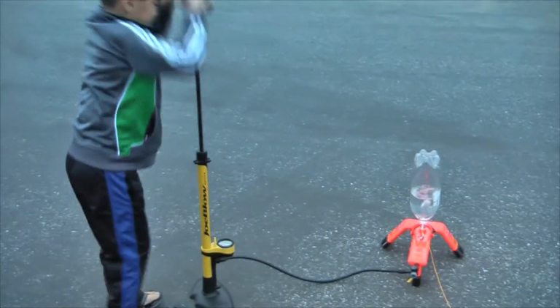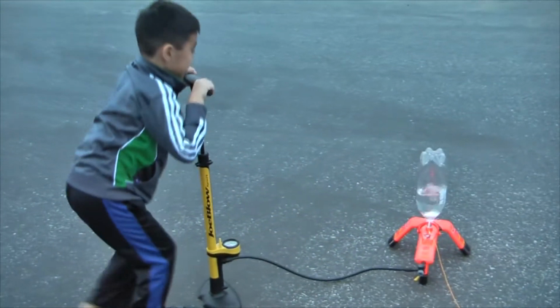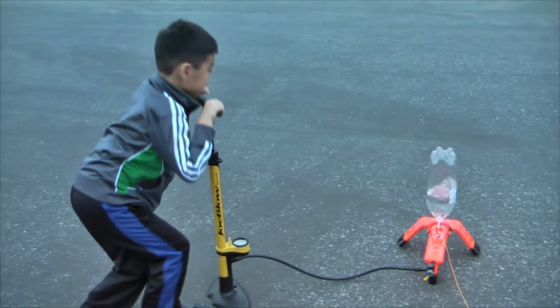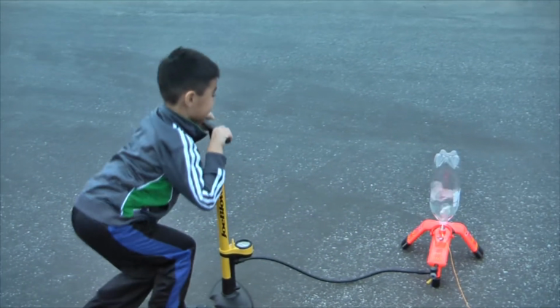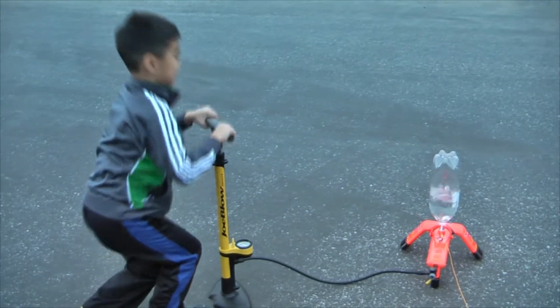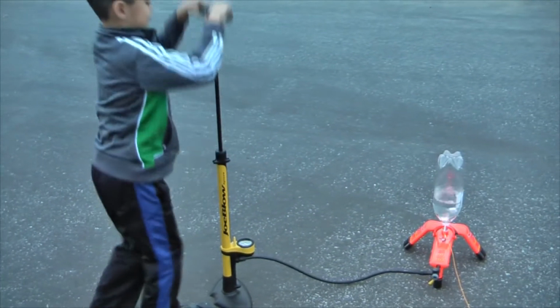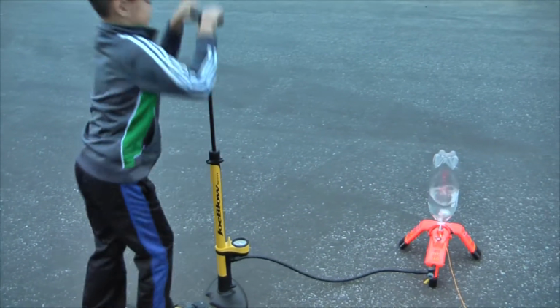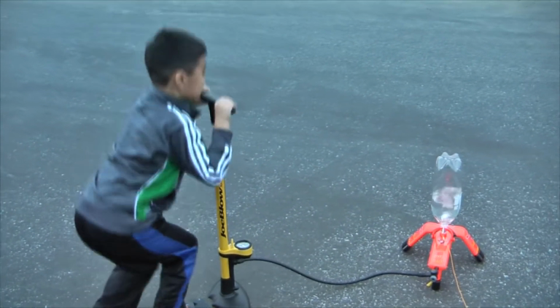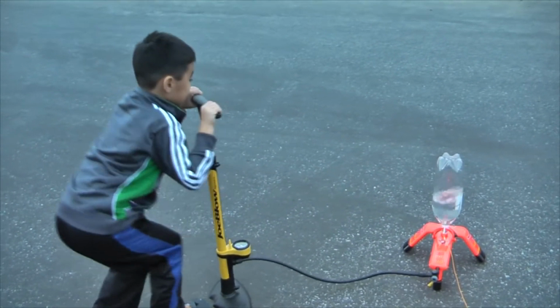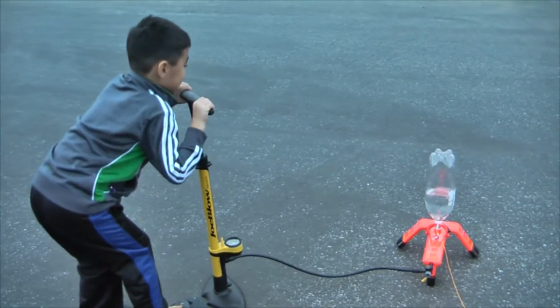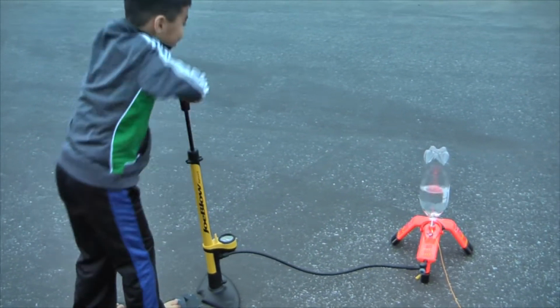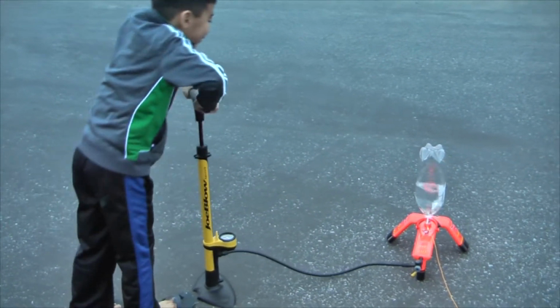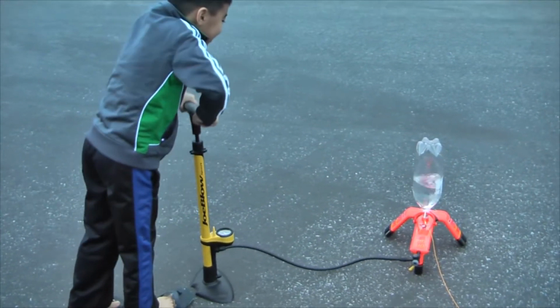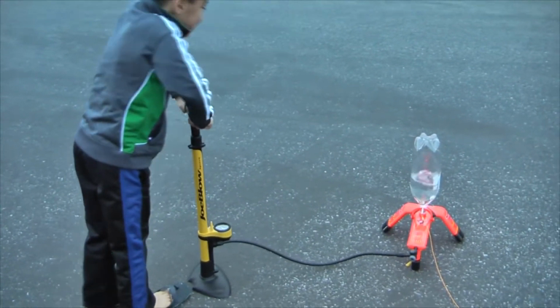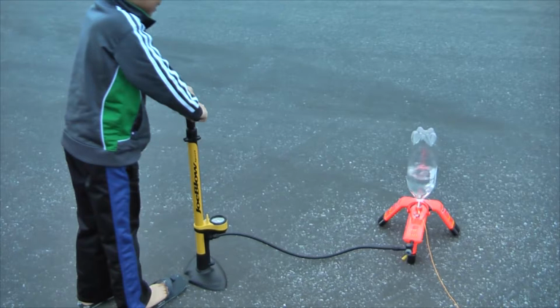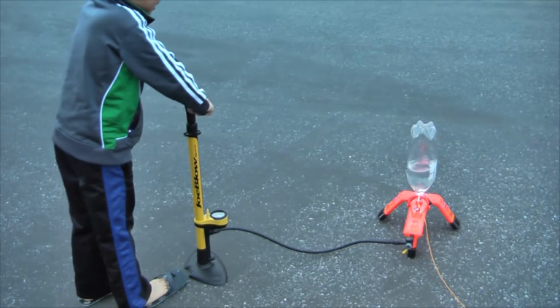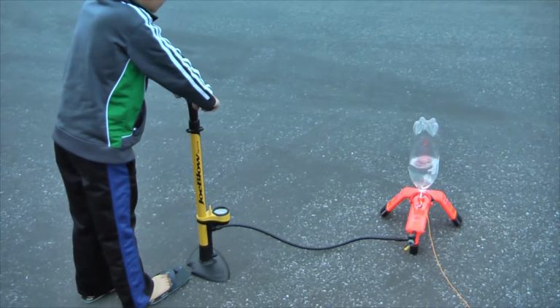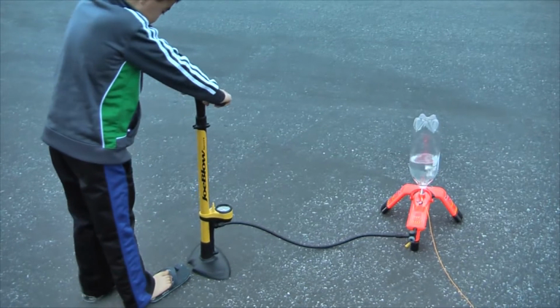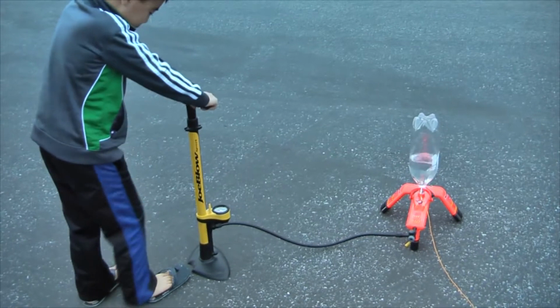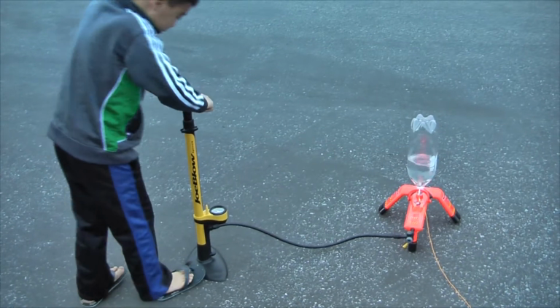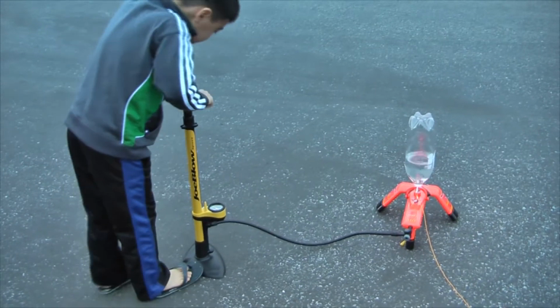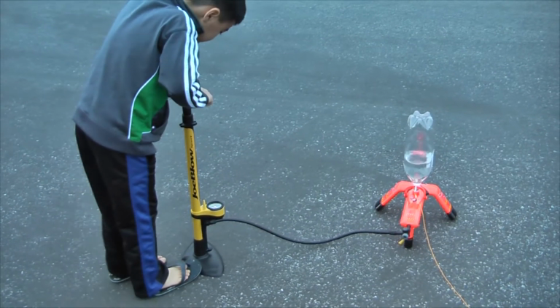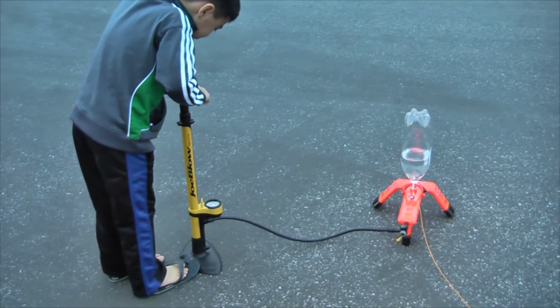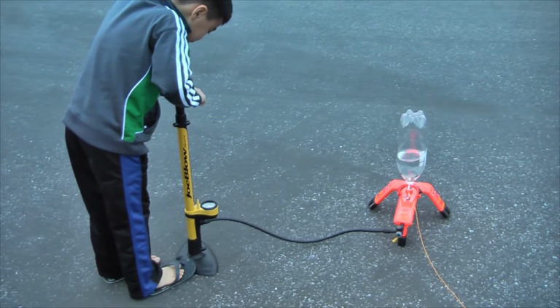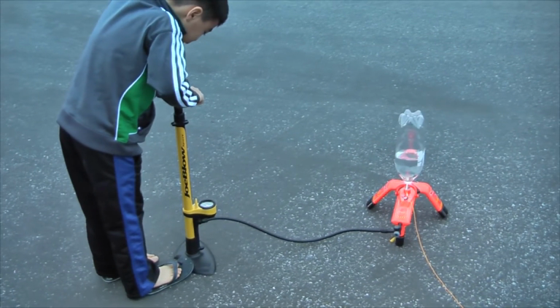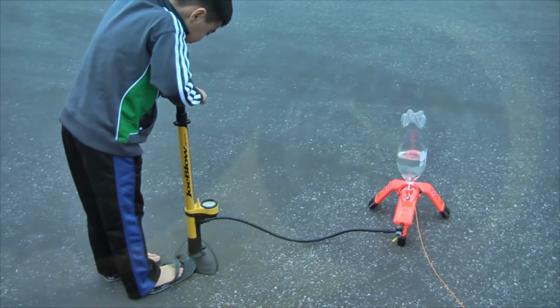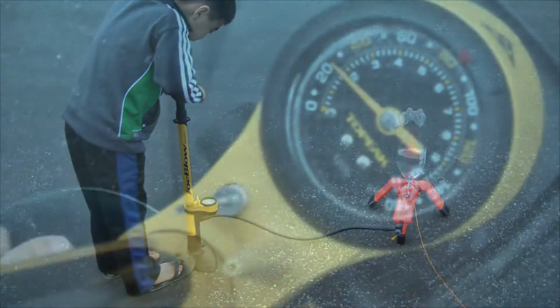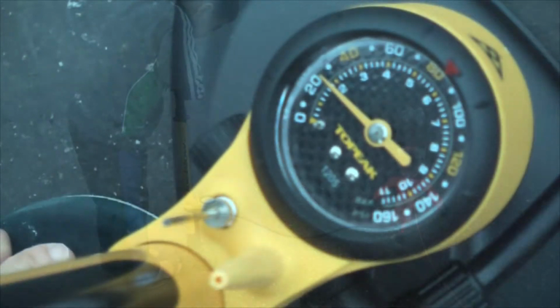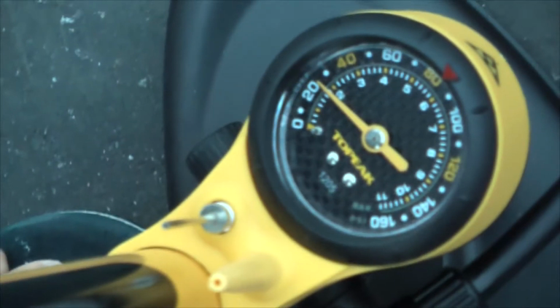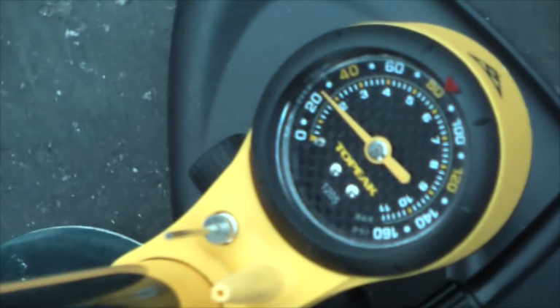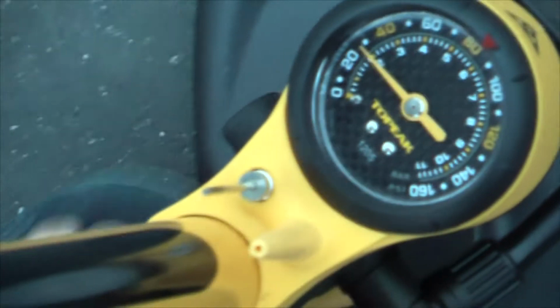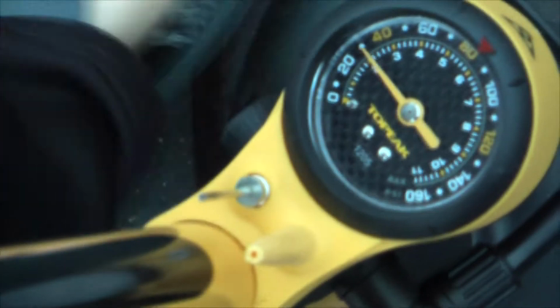We are now pumping up and pressurizing. Matthew, try to look at the pressure gauge on the pump — see what number you're at. I'm at 20. Okay, so we're going to try 30 psi.